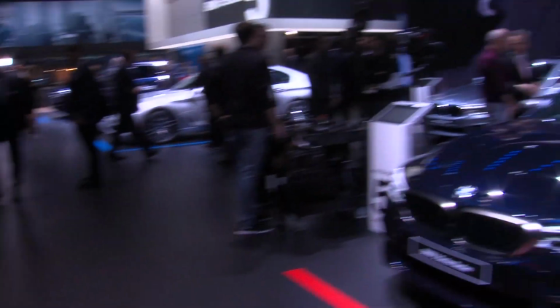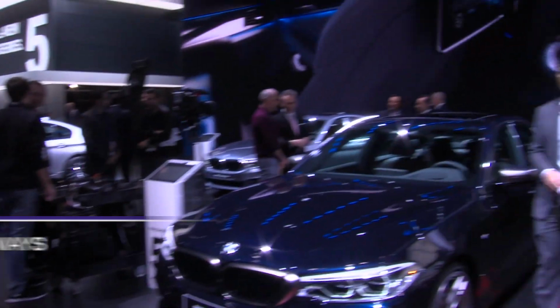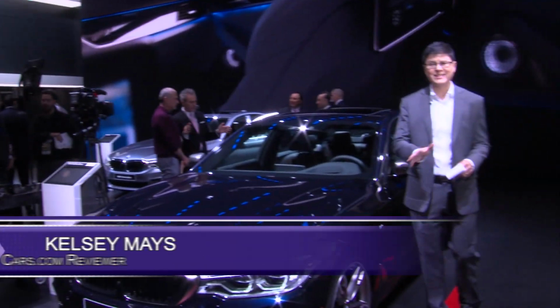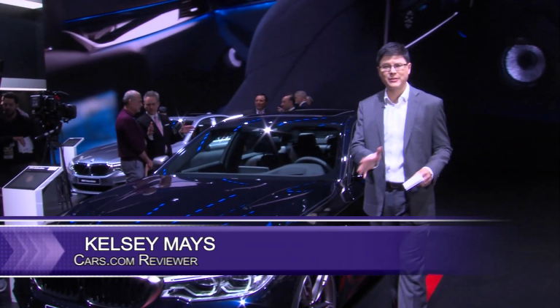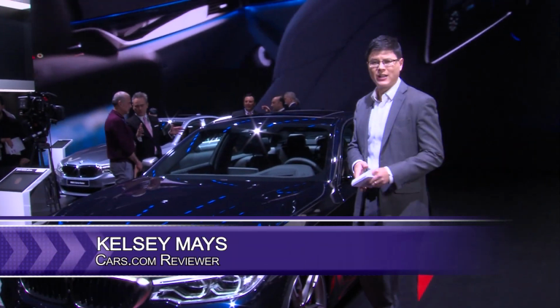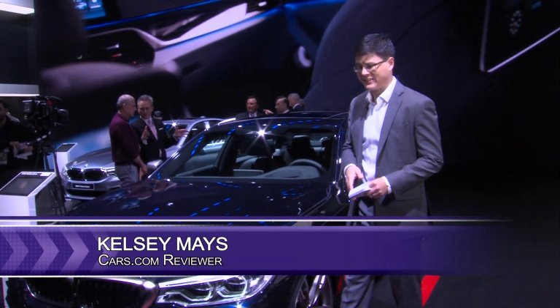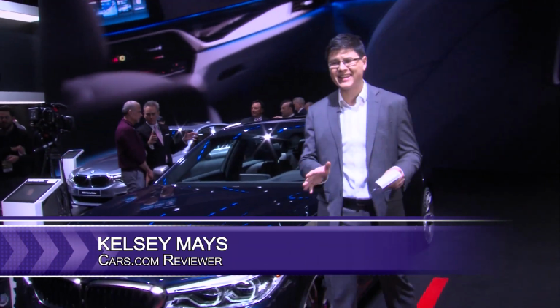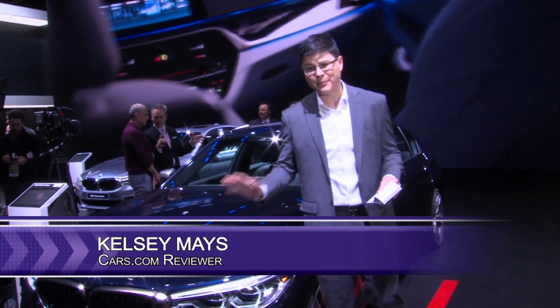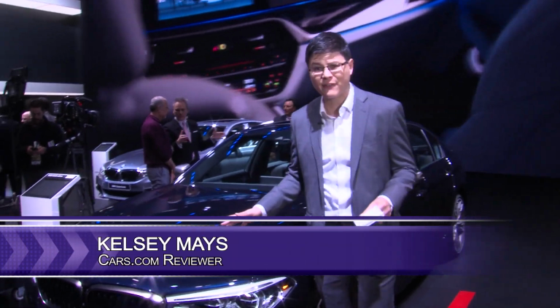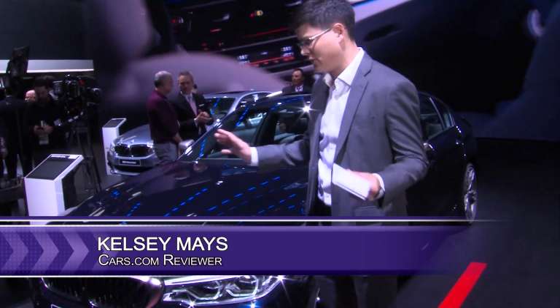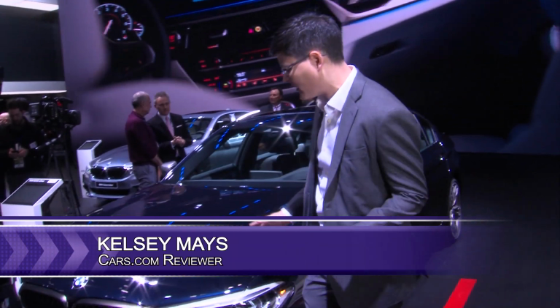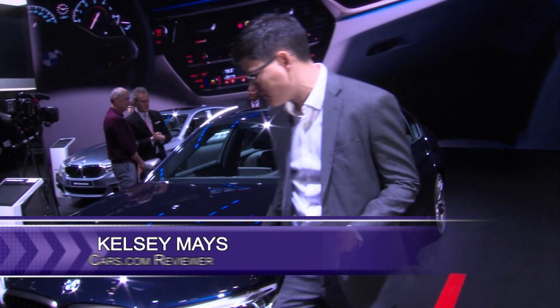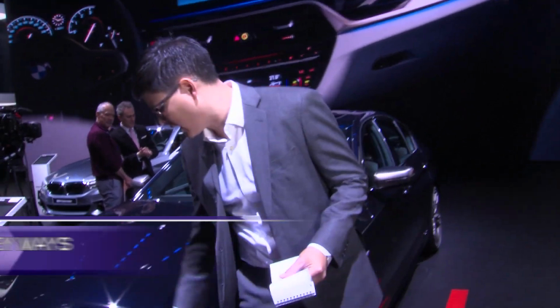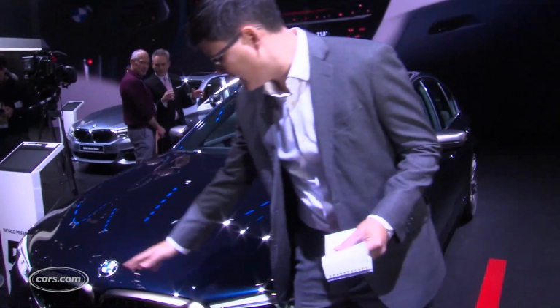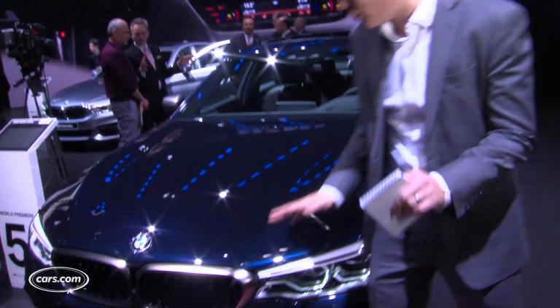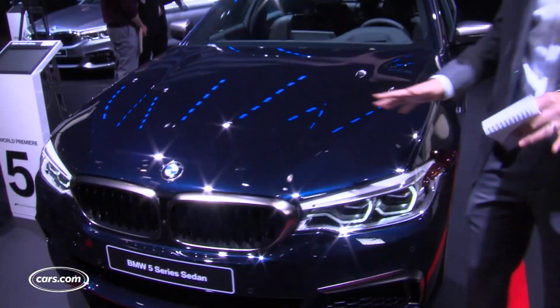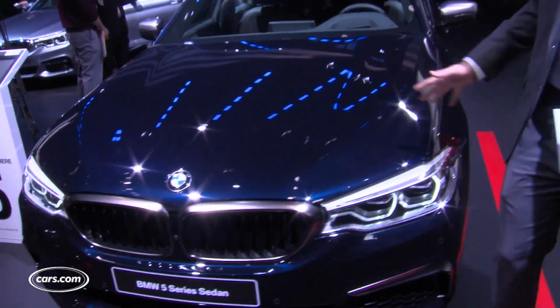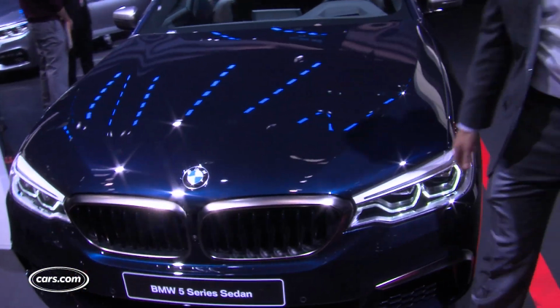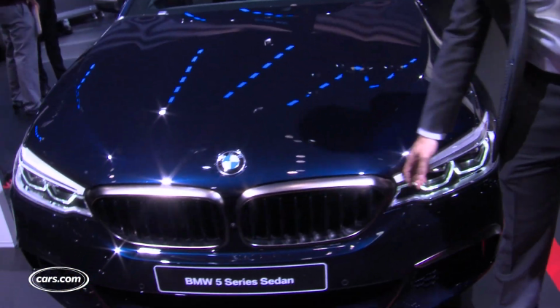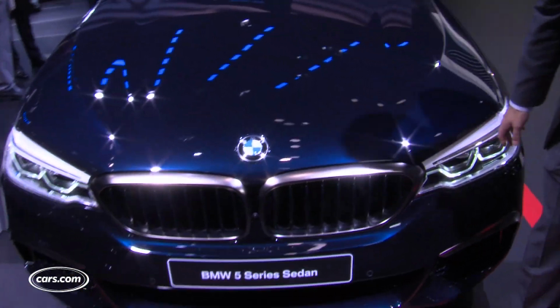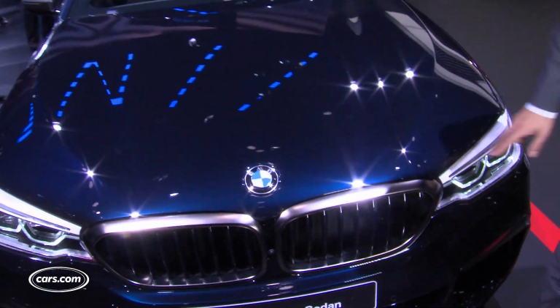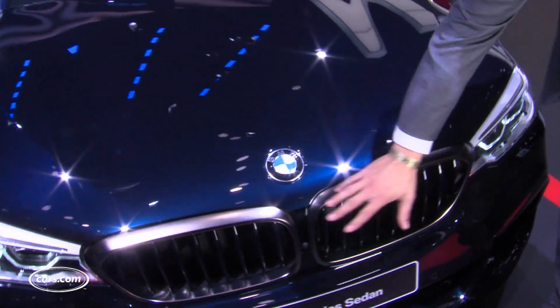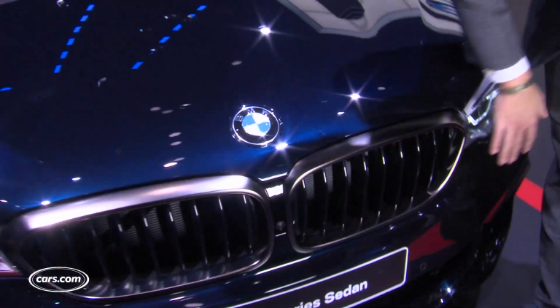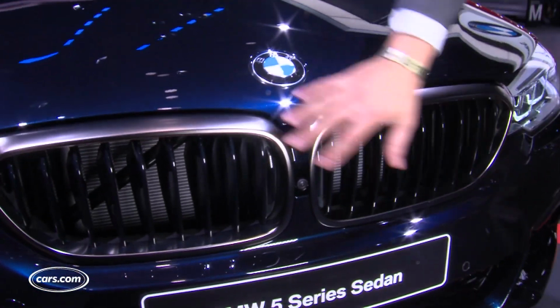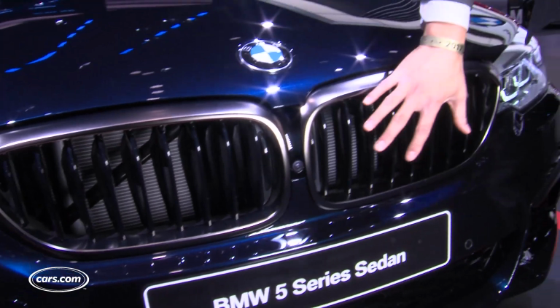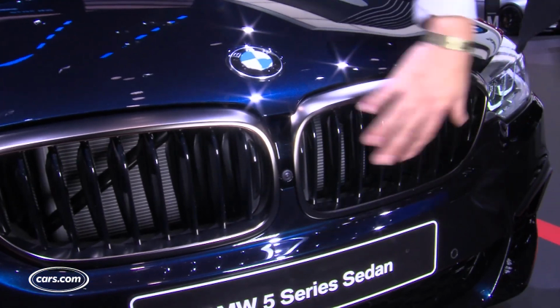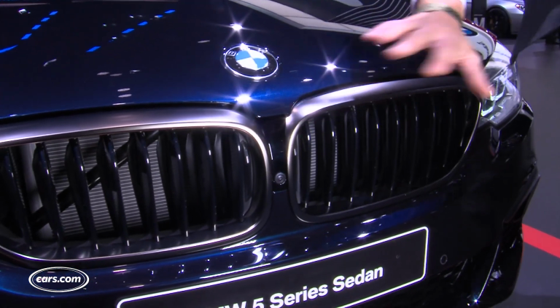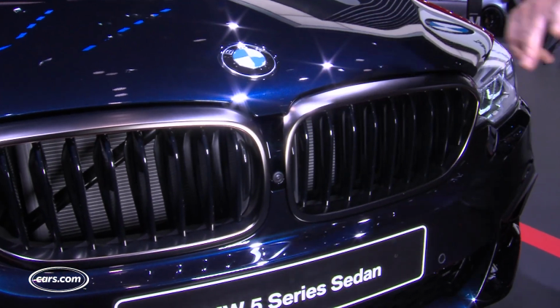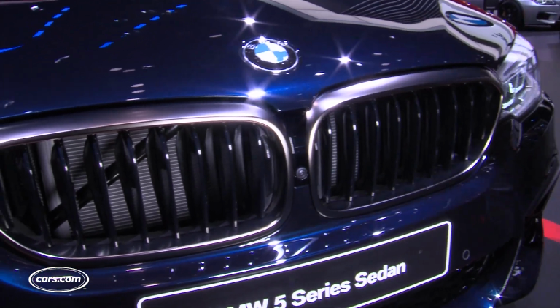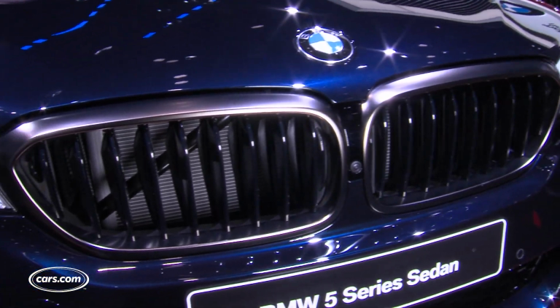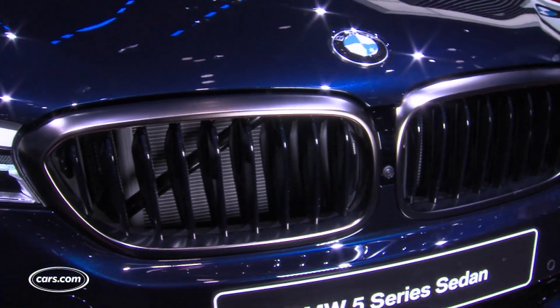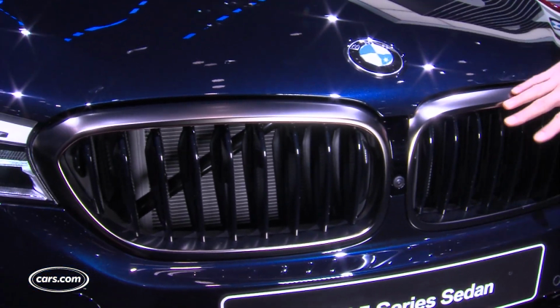BMW has redesigned the middle child of its sedan lineup, the 5 Series. This storied nameplate has an evolutionary redesign, typical of BMWs of late. You see a lot of things here that kind of follow the theme set by the older generation of the 5 Series.